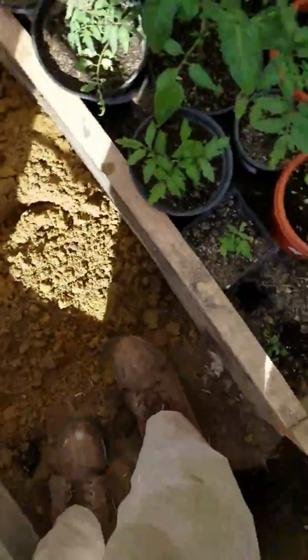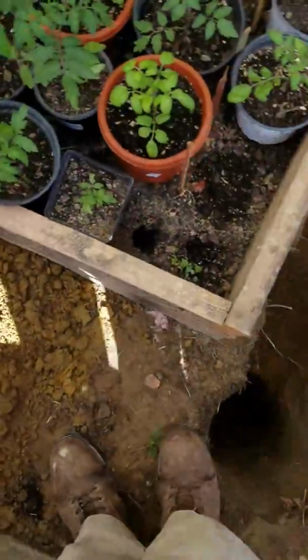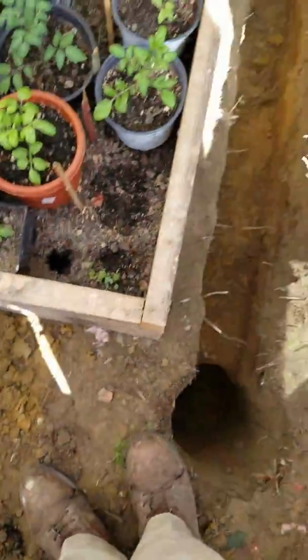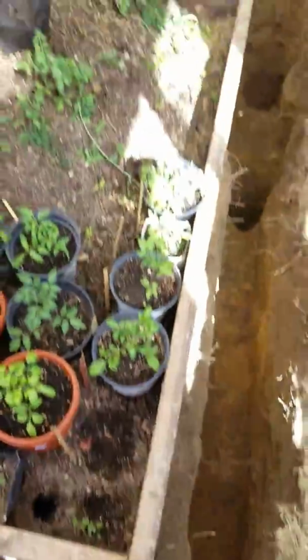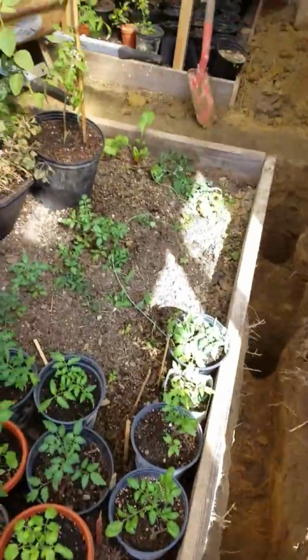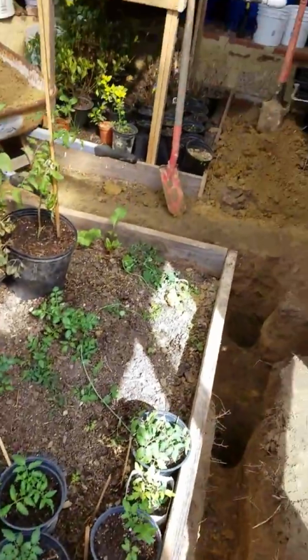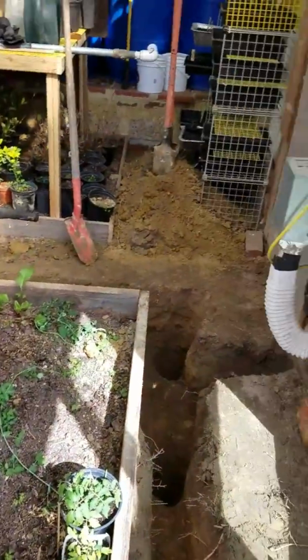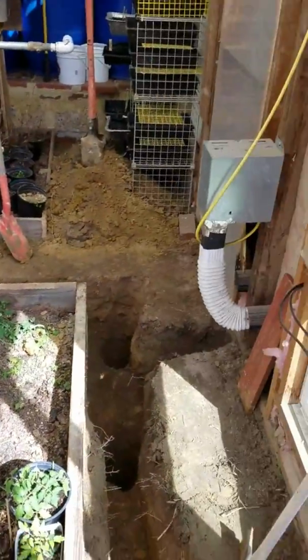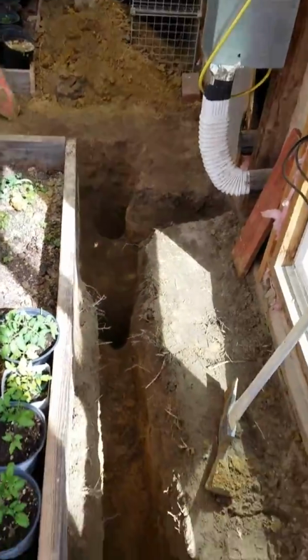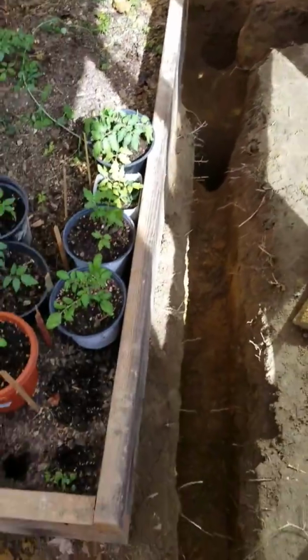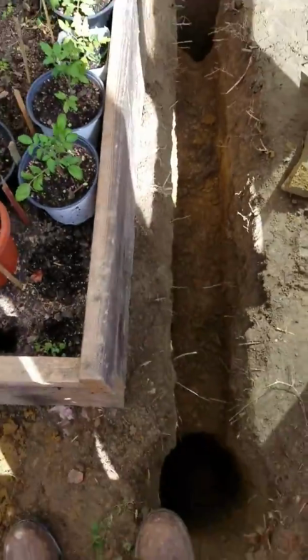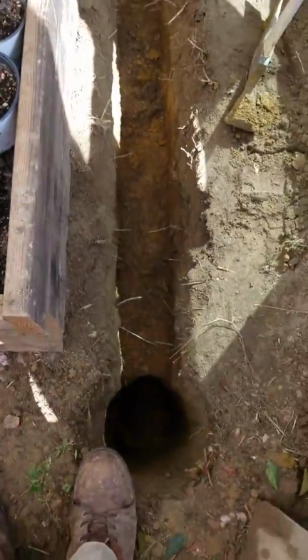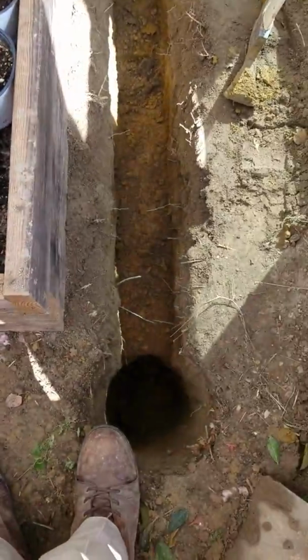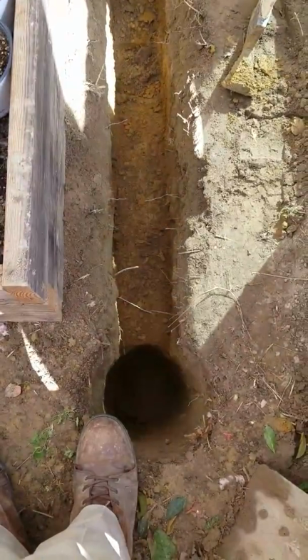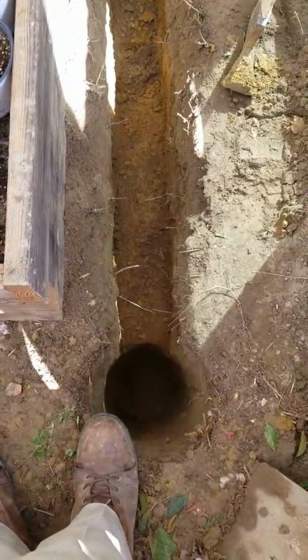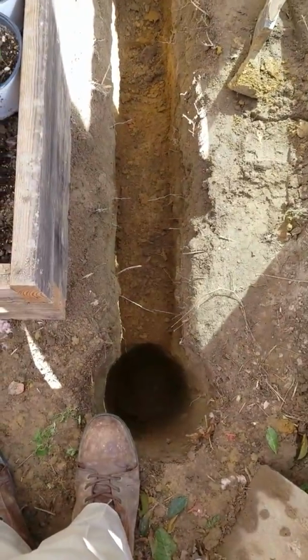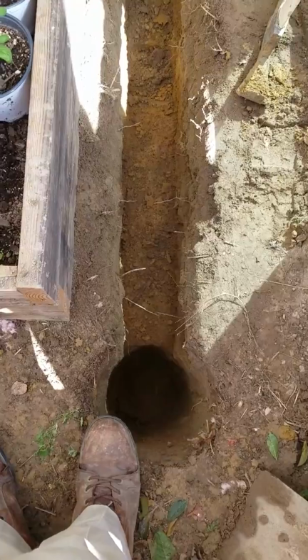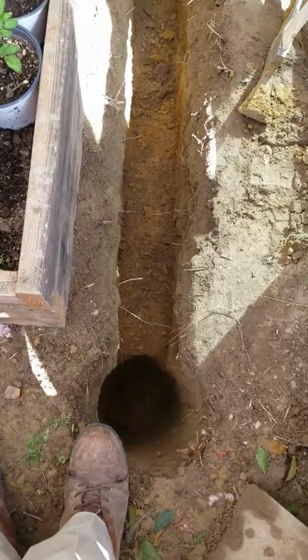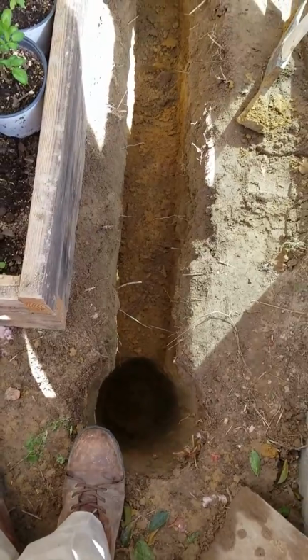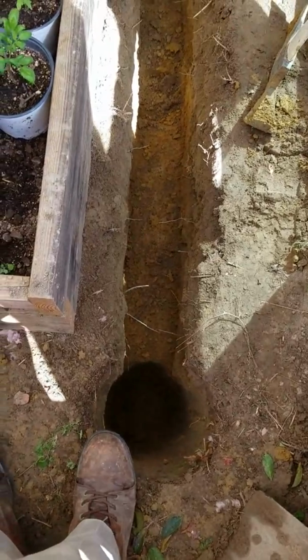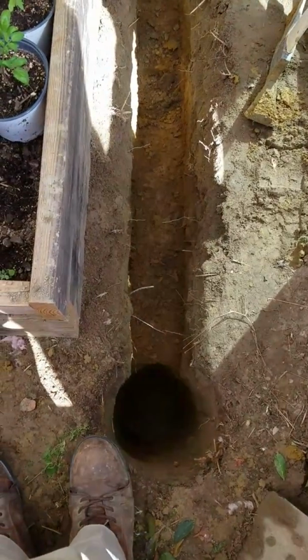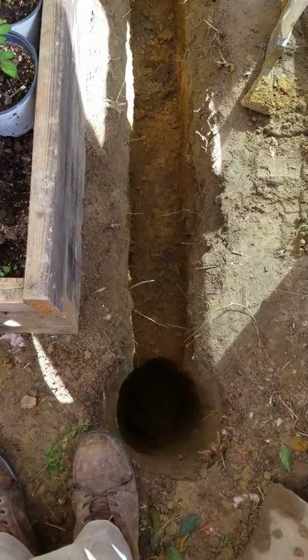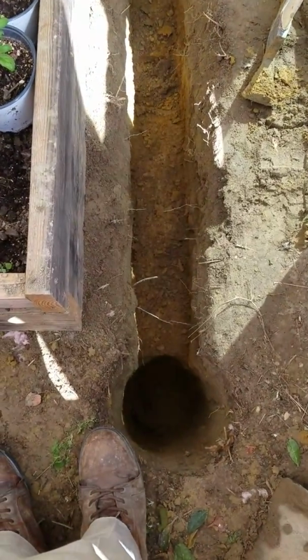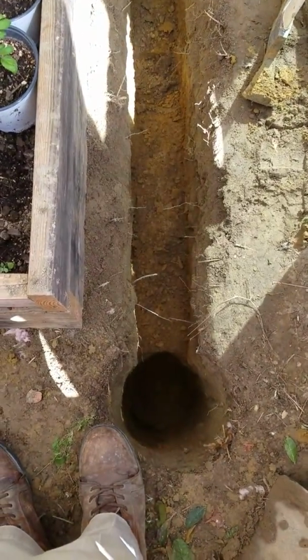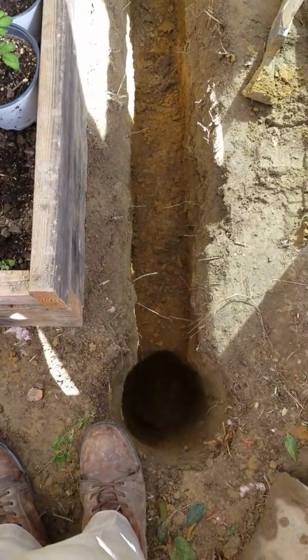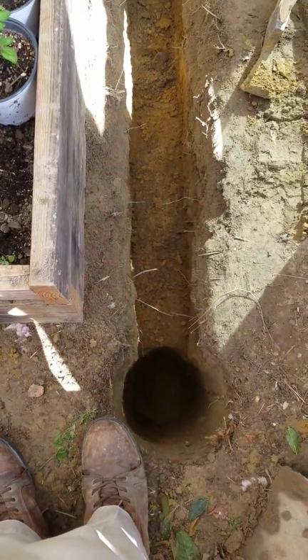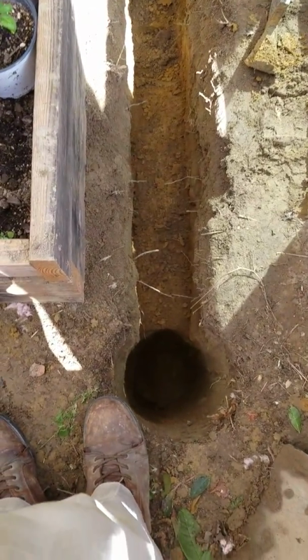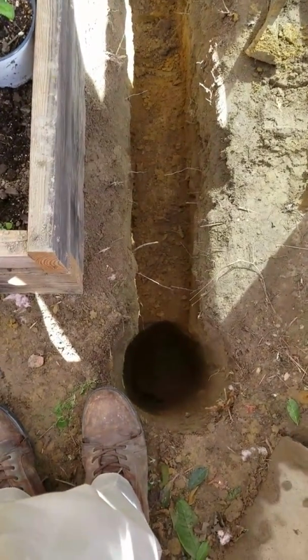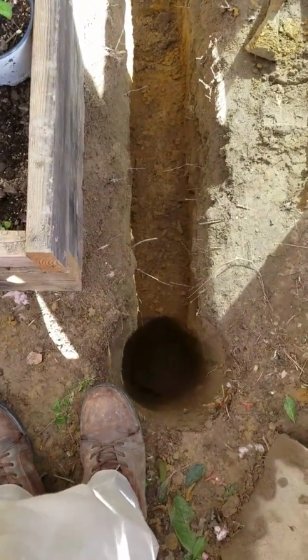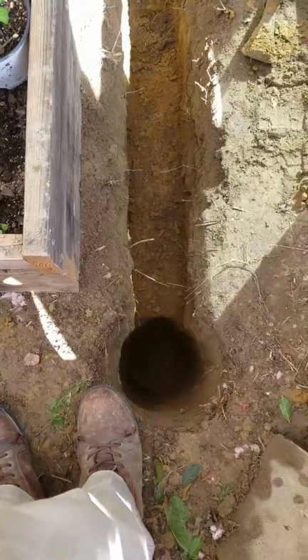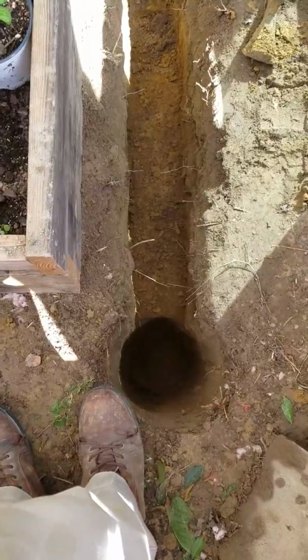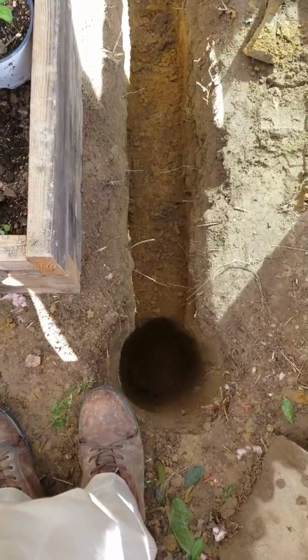As you can see, the greenhouse is in full production, and probably this is not the best time to be trying to install geothermal in the greenhouse.